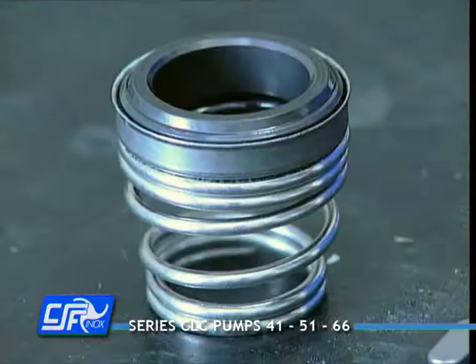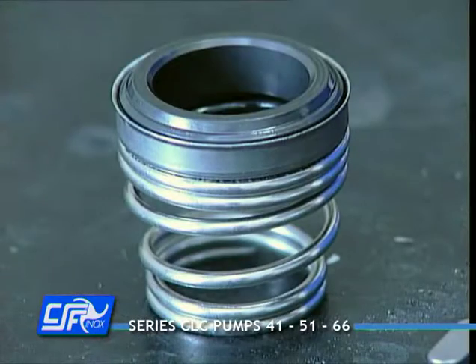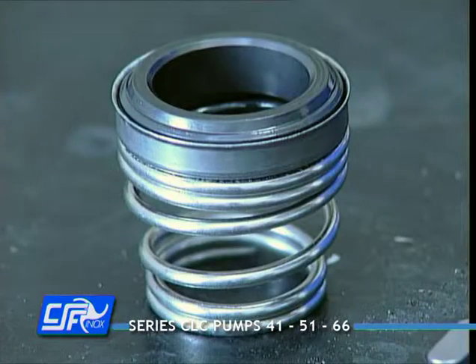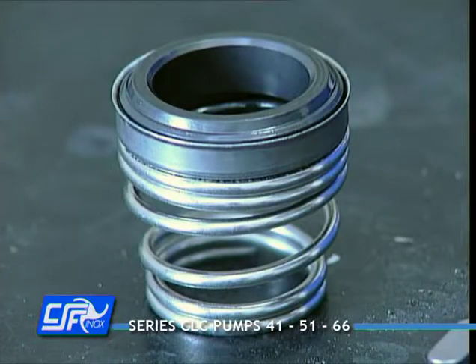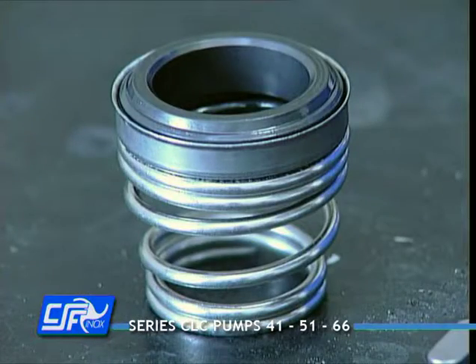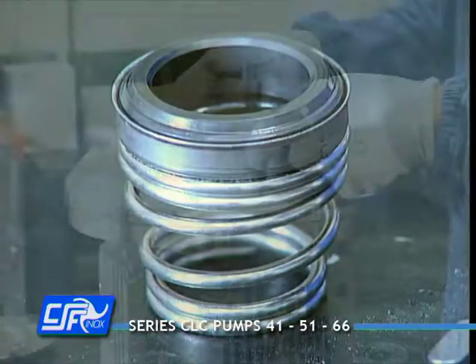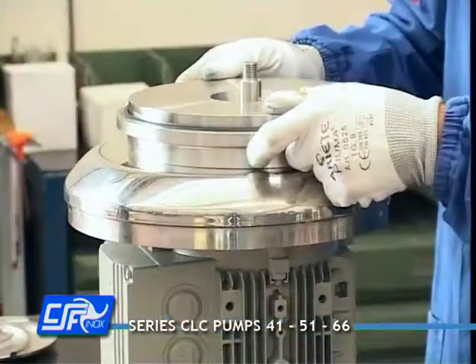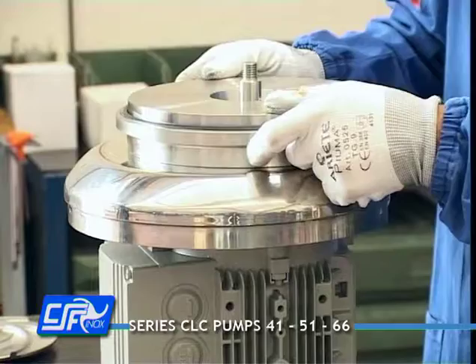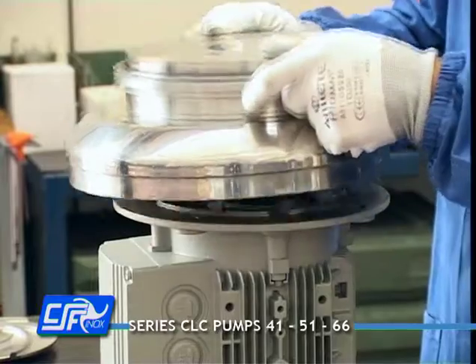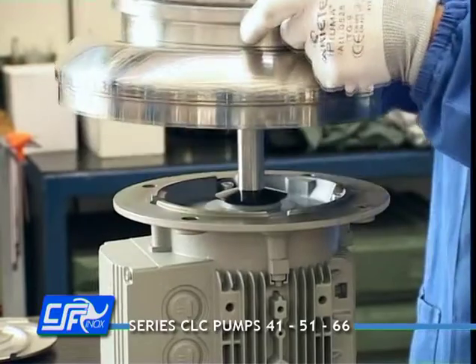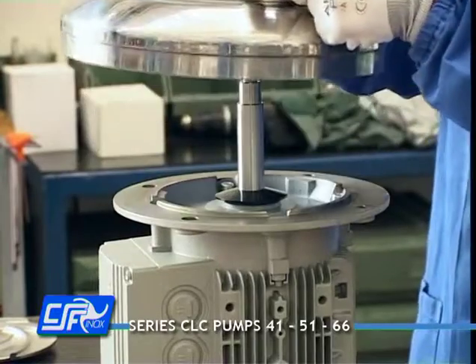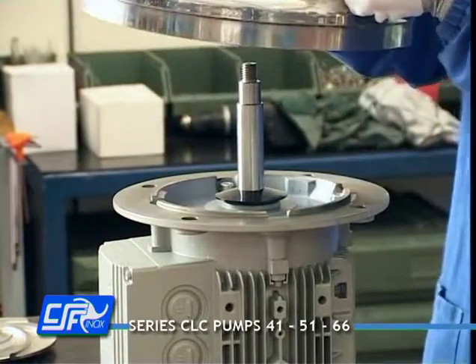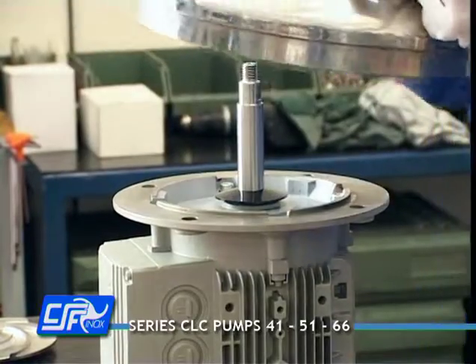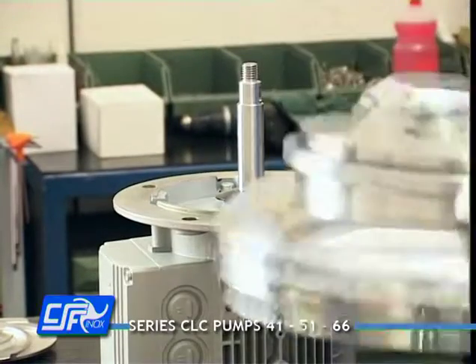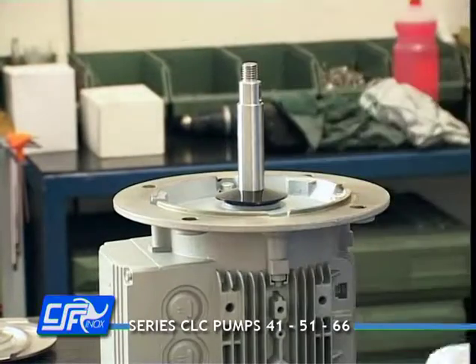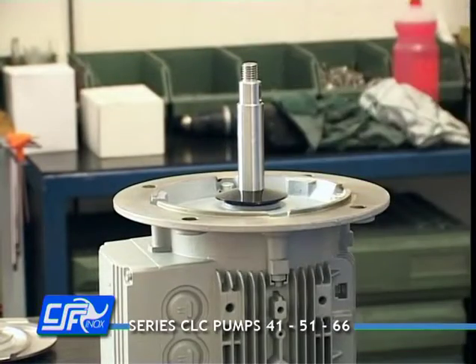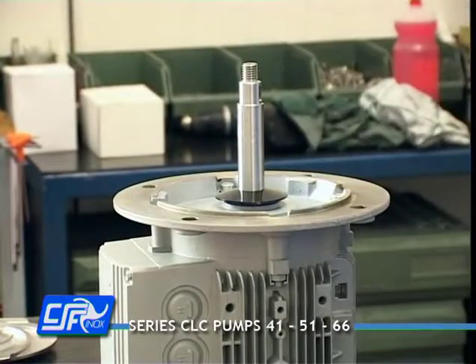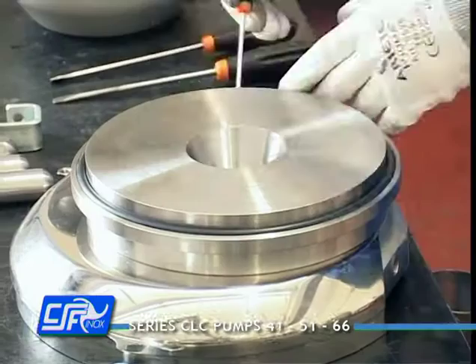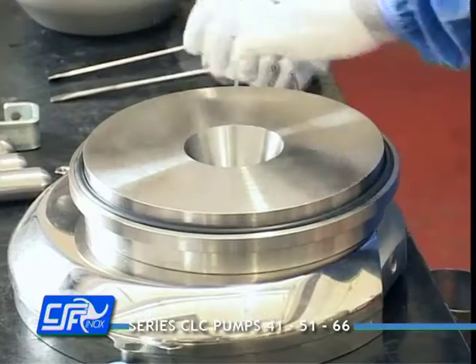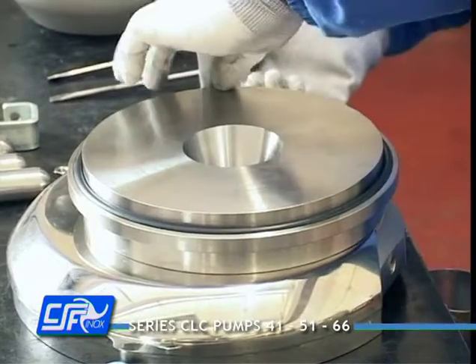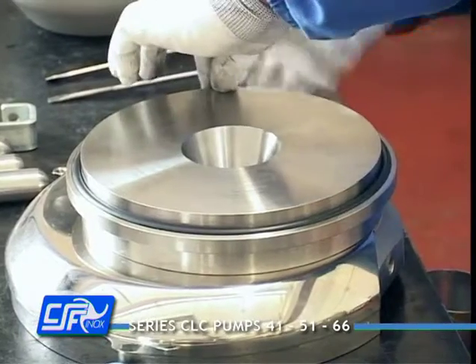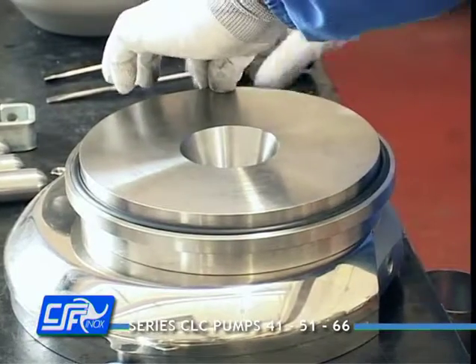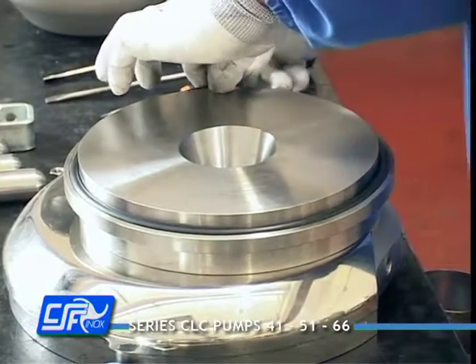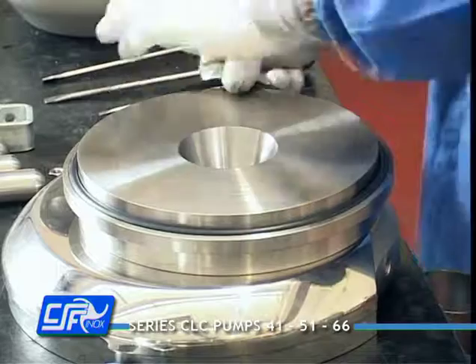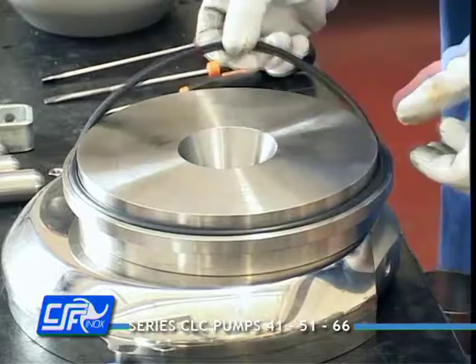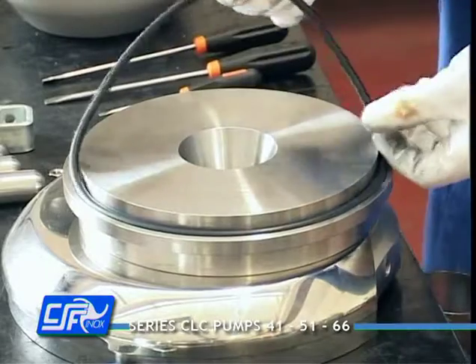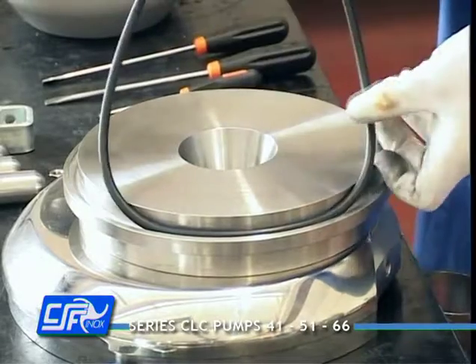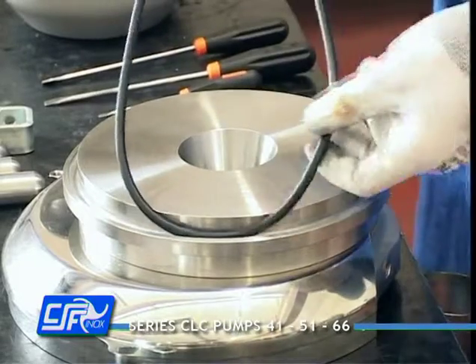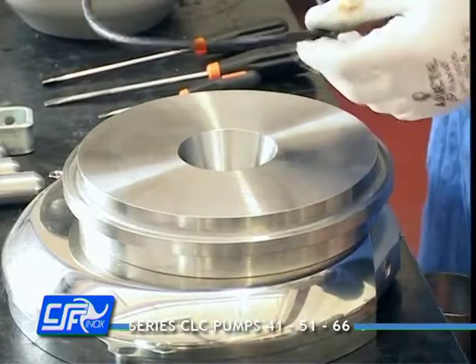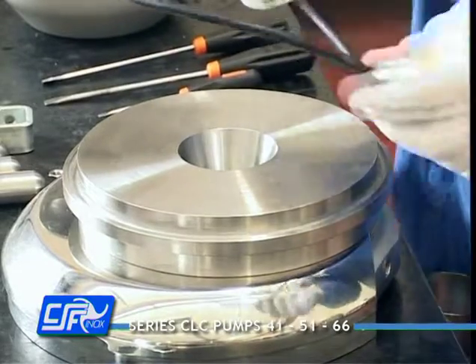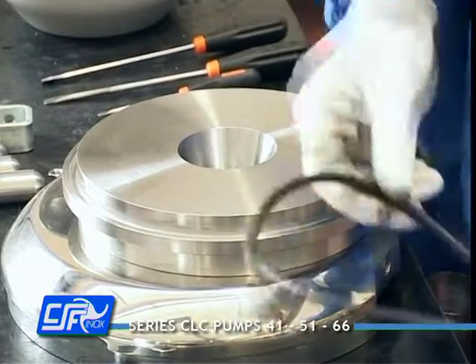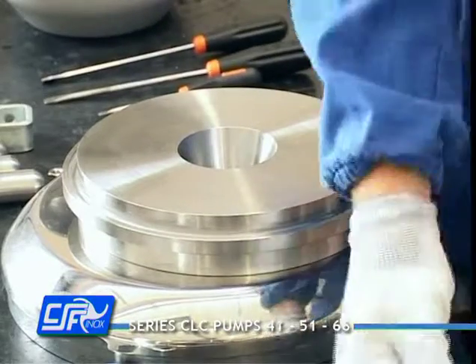Detach the pump block from the motor by removing the O-ring from the outside of the valve of the casing cover and the stationary ring of the mechanical seal from the inside.